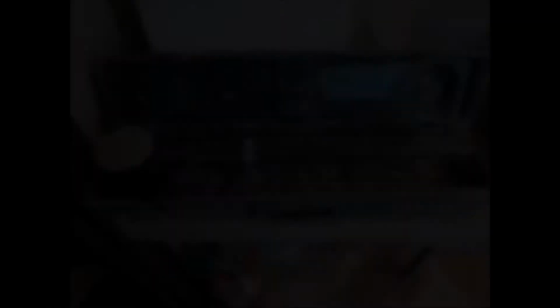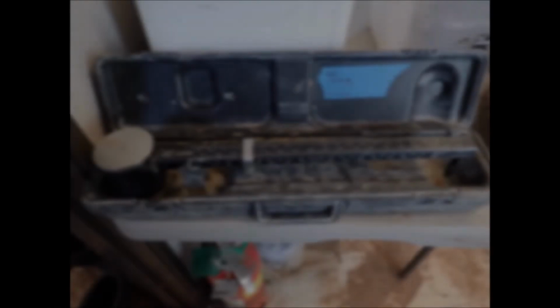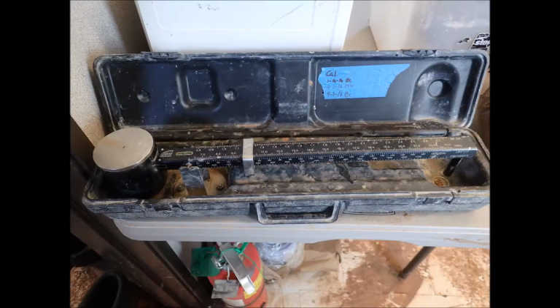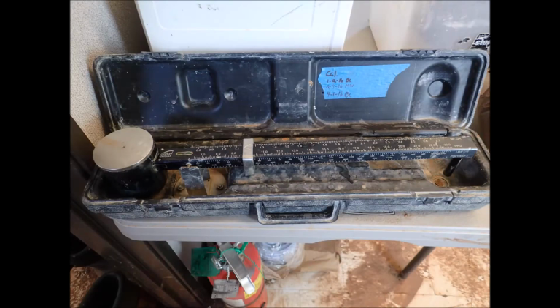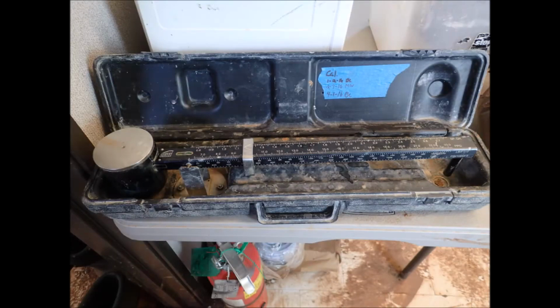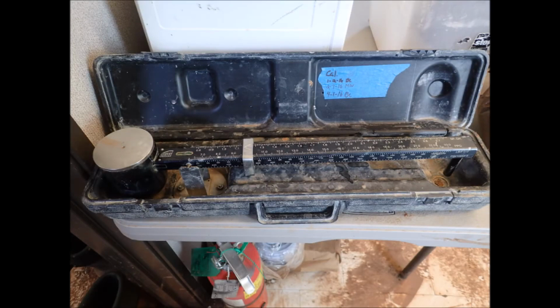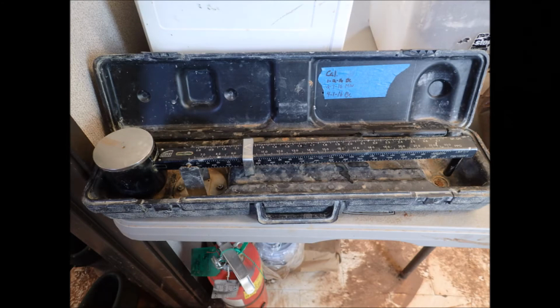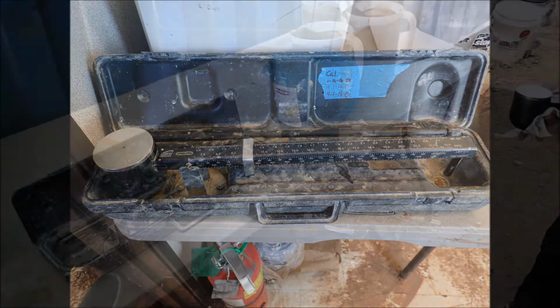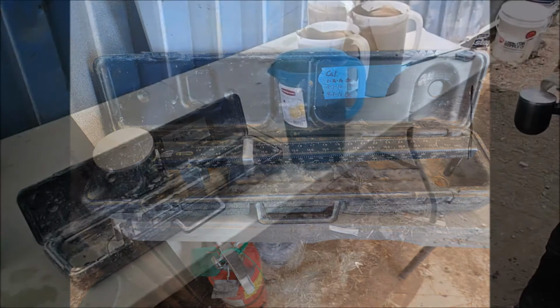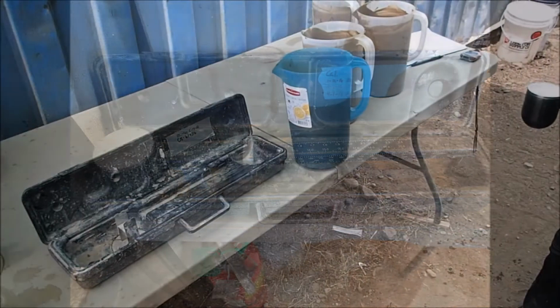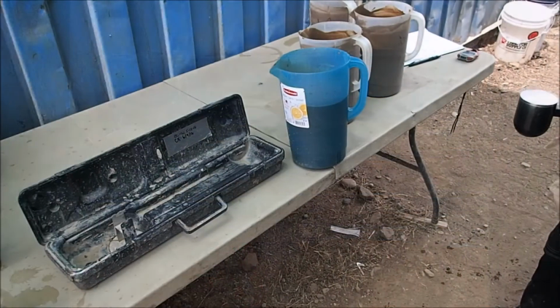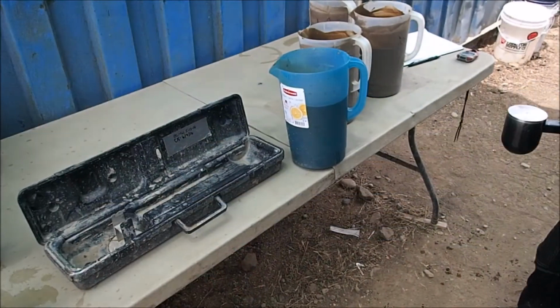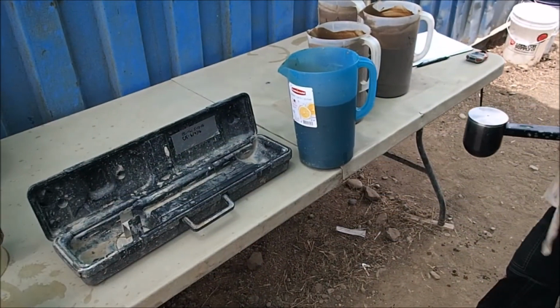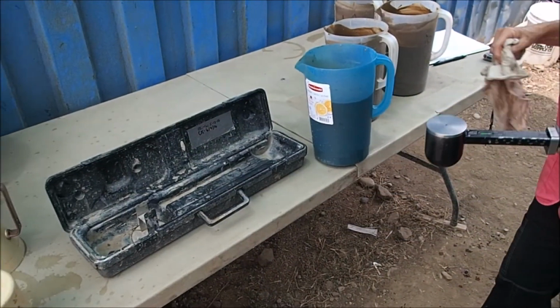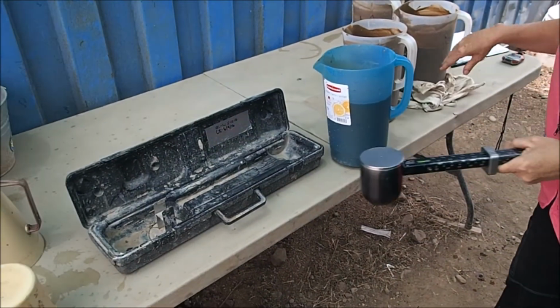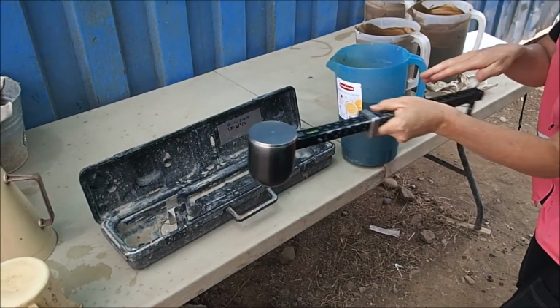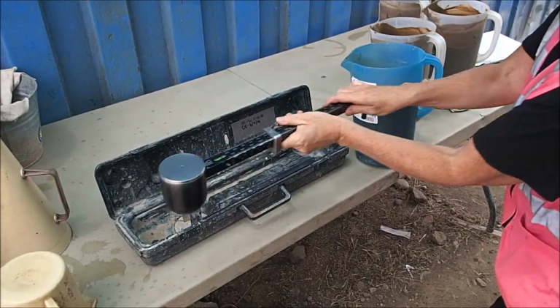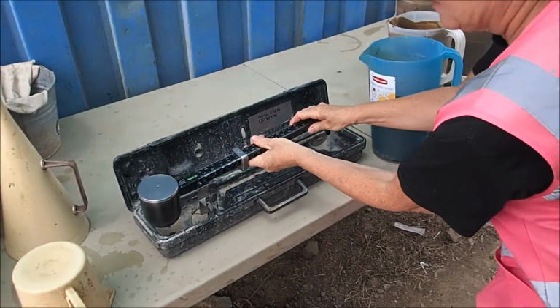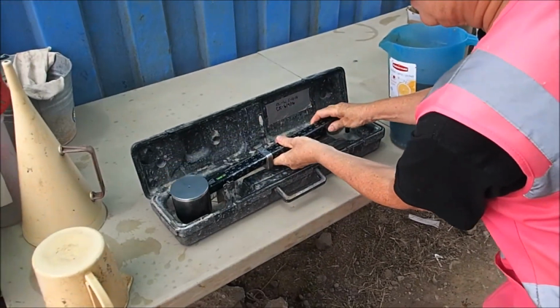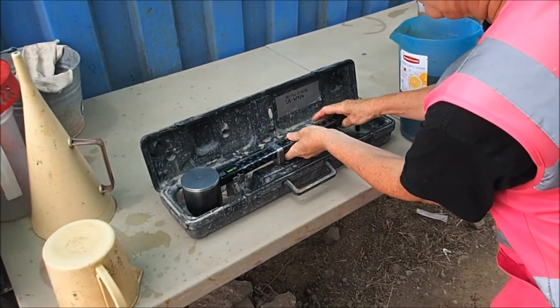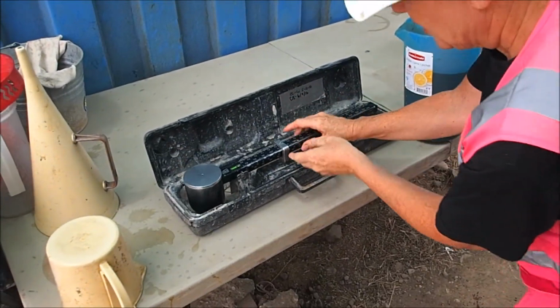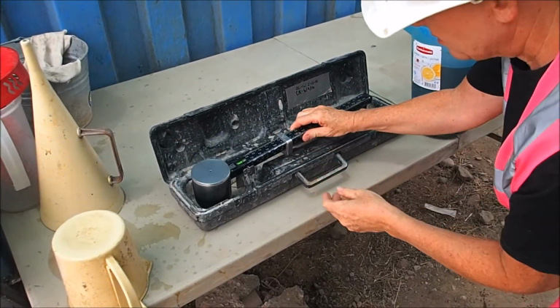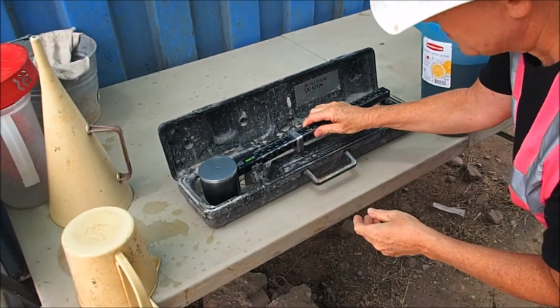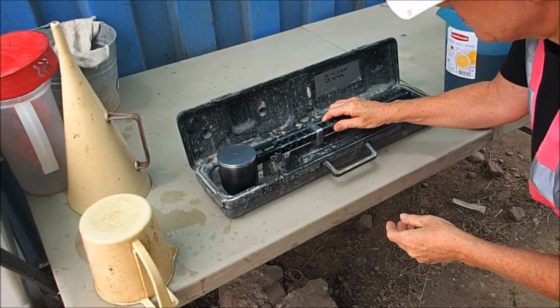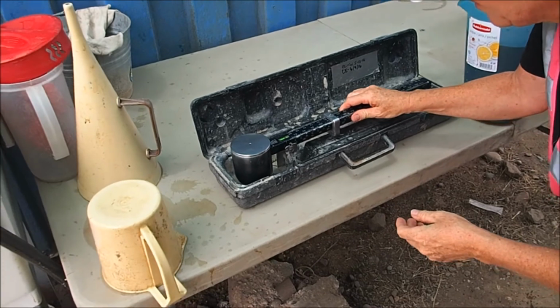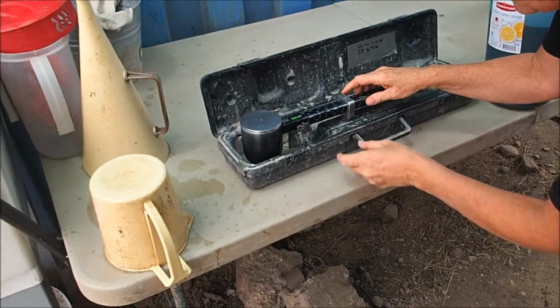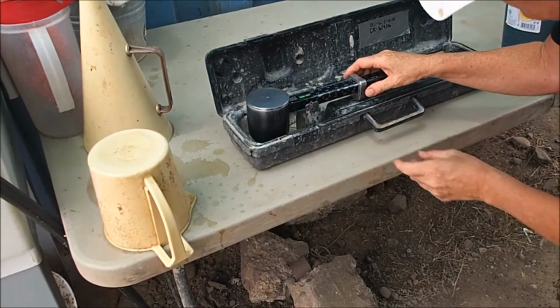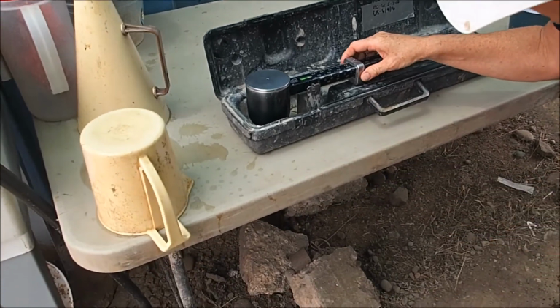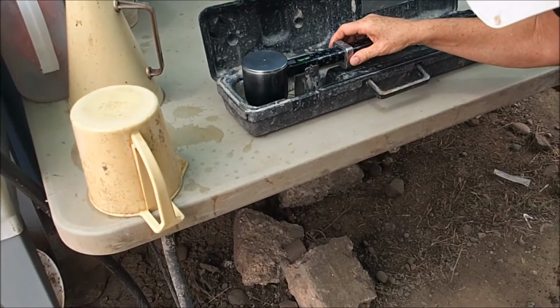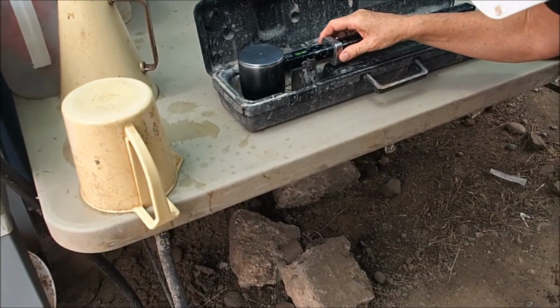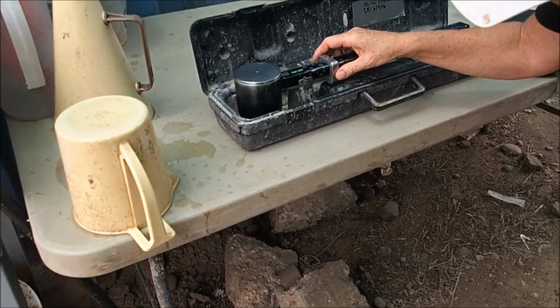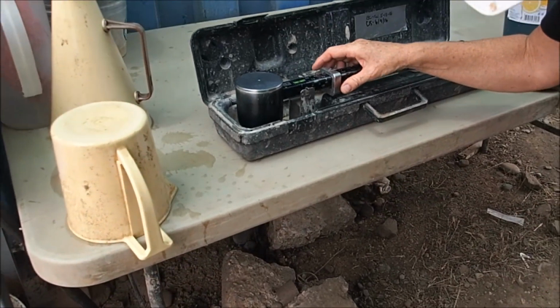Another important measurement is density, here using a mud balance. We fill the chamber on the end, get it wiped down. This equipment has all been pre-calibrated. So put it on the pivot, adjust the weight, and read off the density.